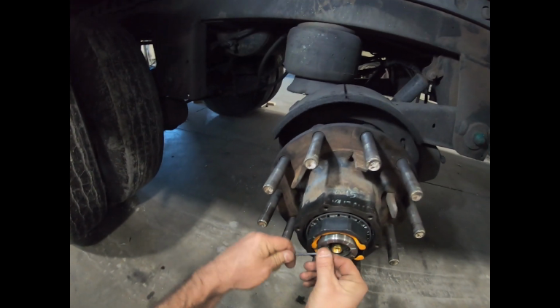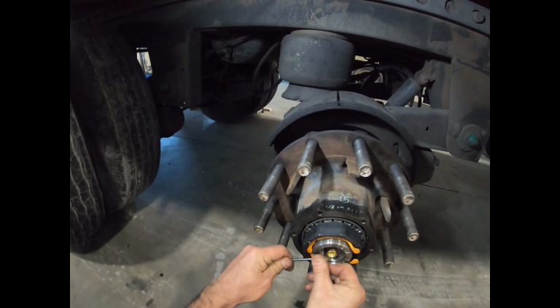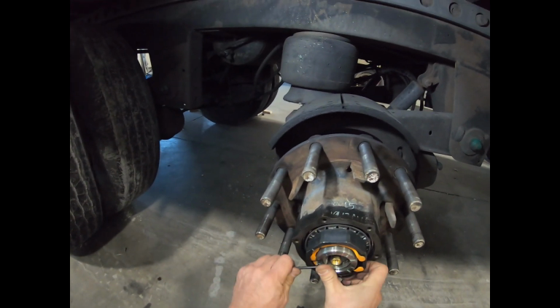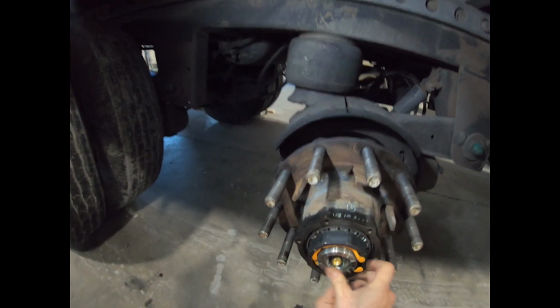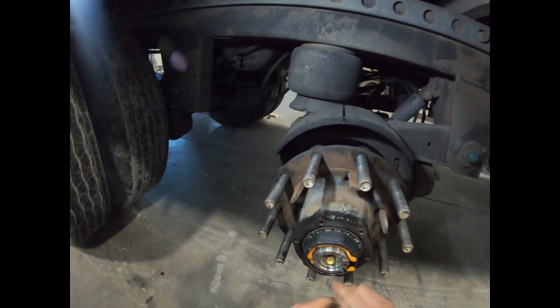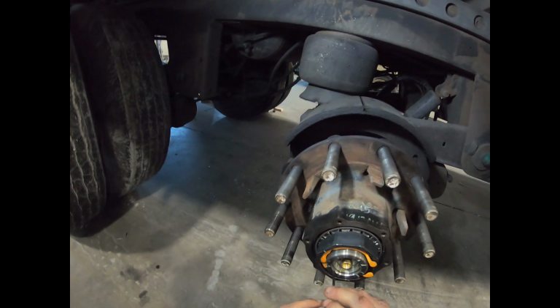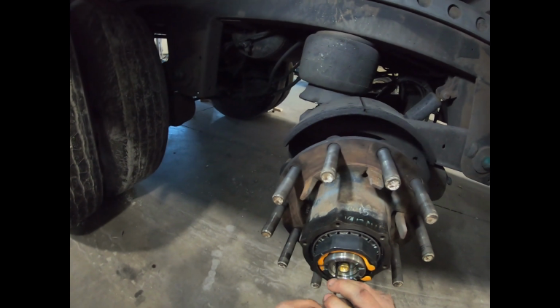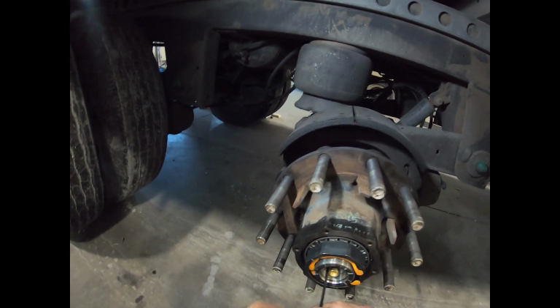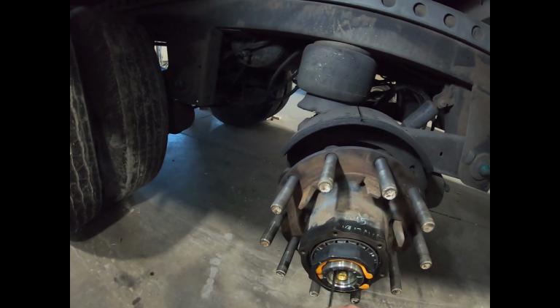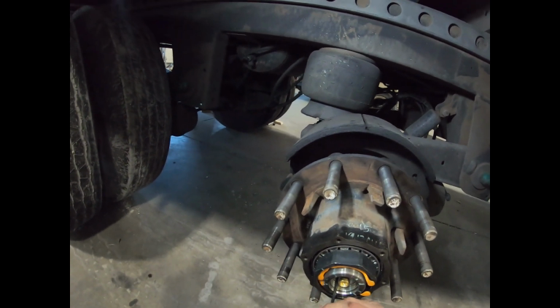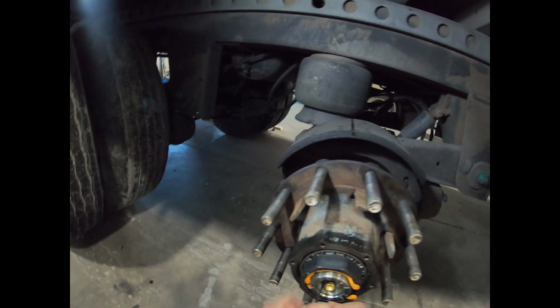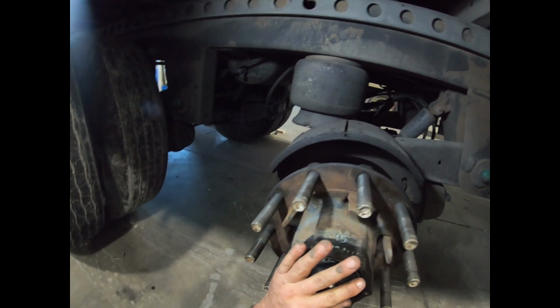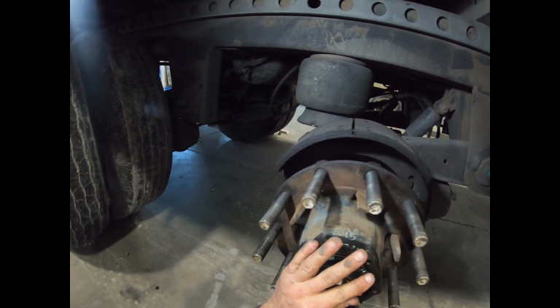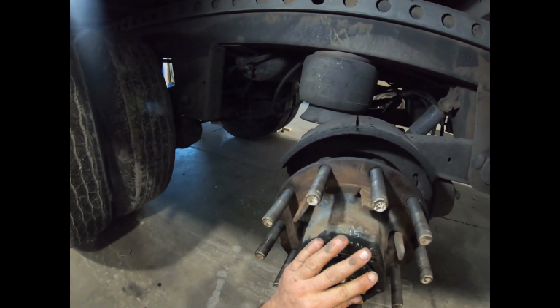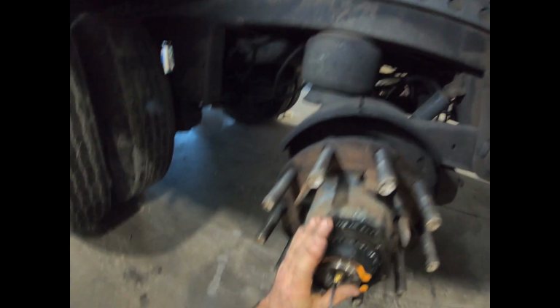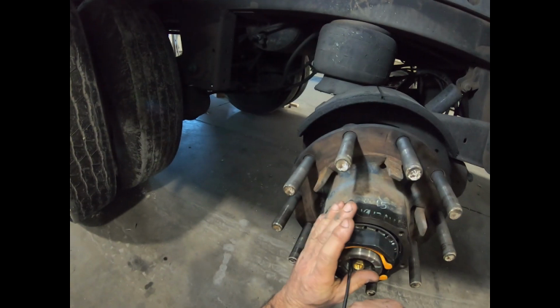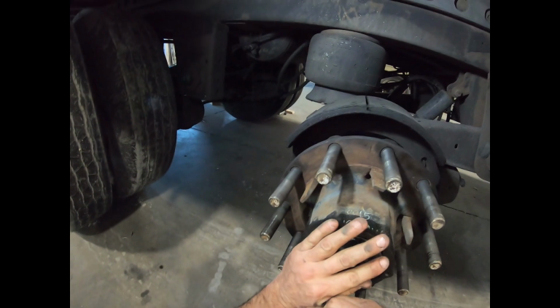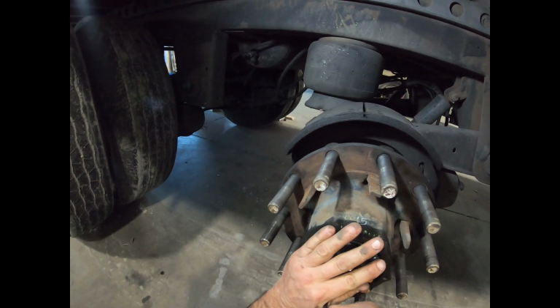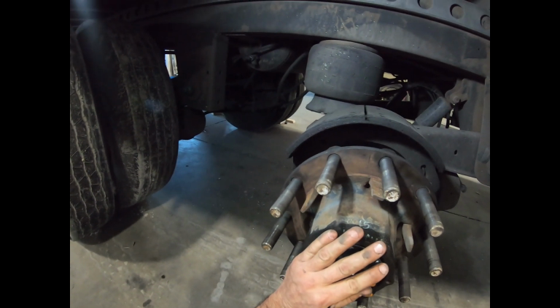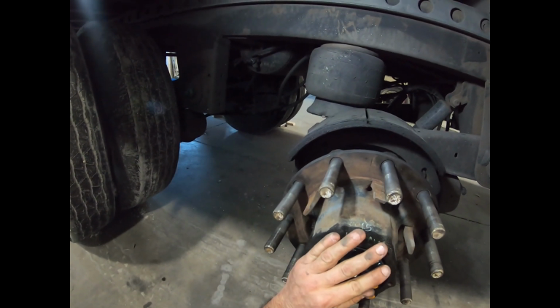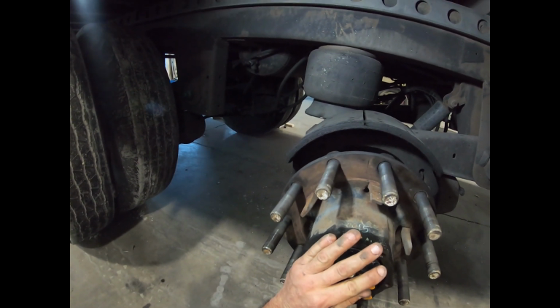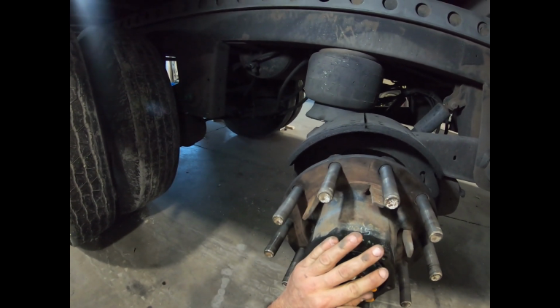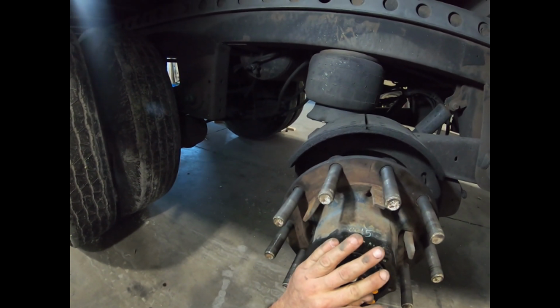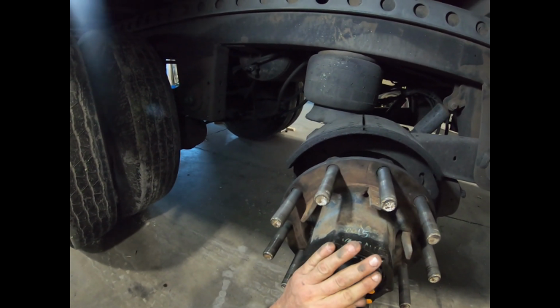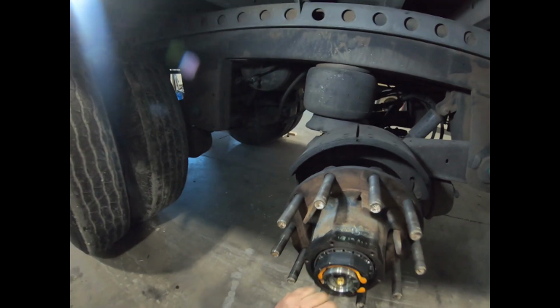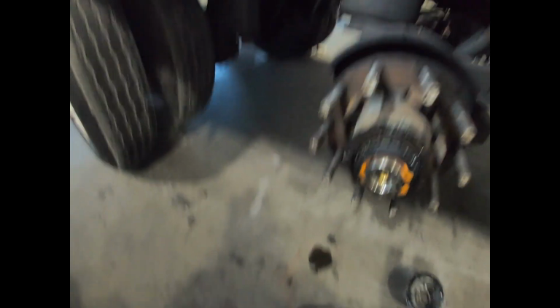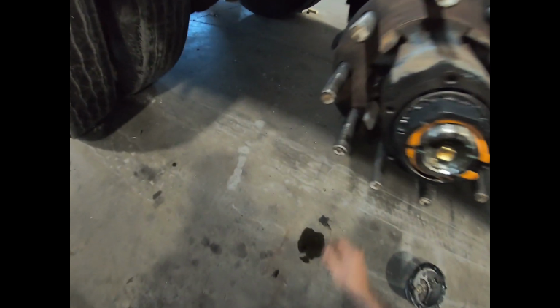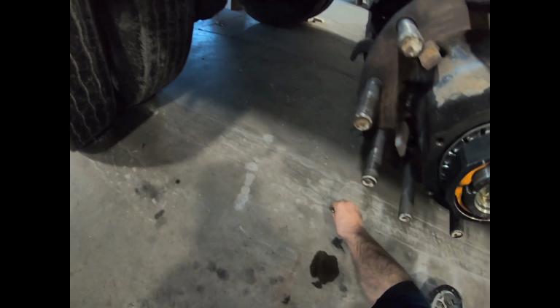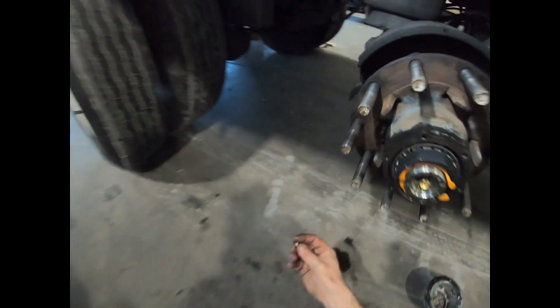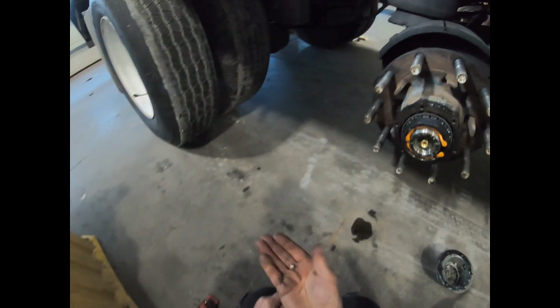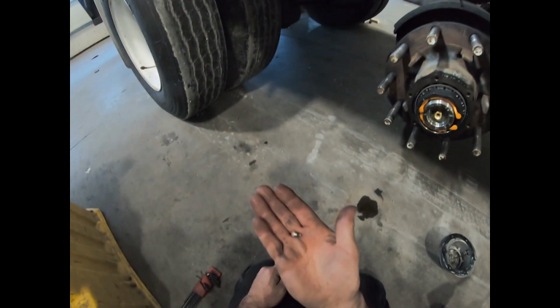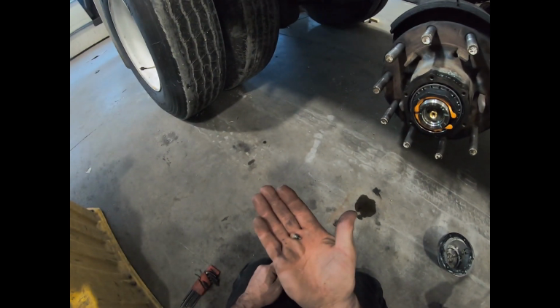That screw is part of the Meritor thermal alert system. If wheel end temperatures get too high — say from lack of lubrication, as was the case in this trailer when it came in with a pretty bad wheel seal — the thermal core of the screw is designed to melt out. They have some sort of material in the center of that screw that's designed to melt.